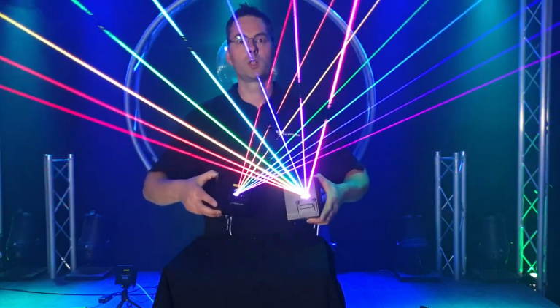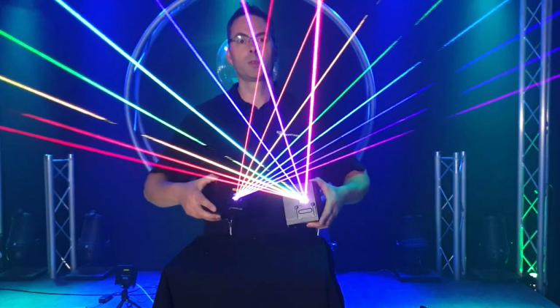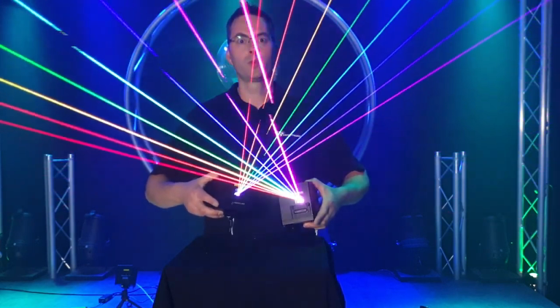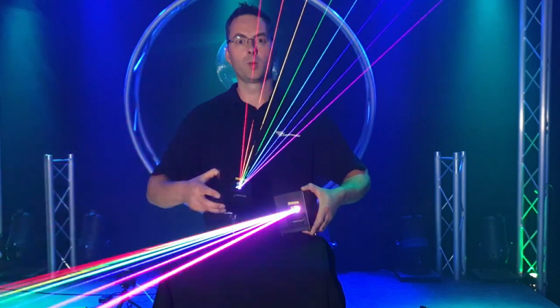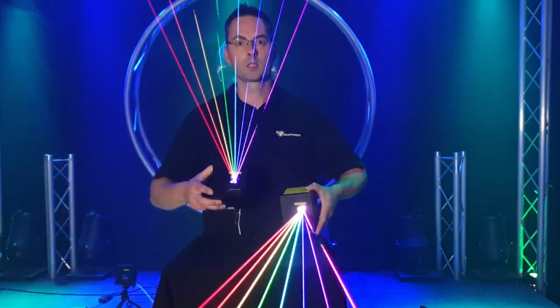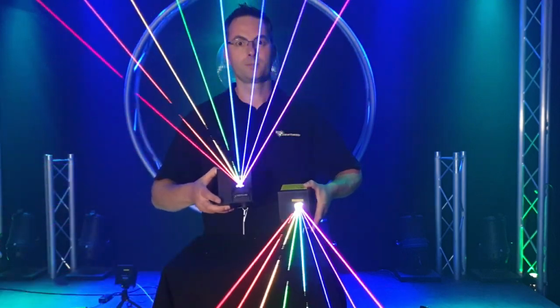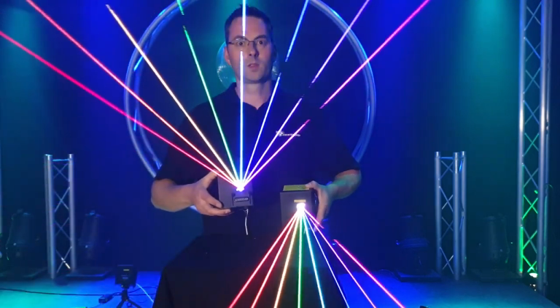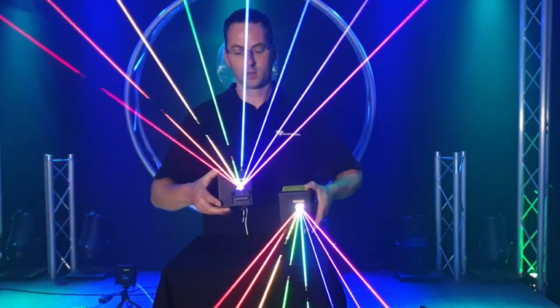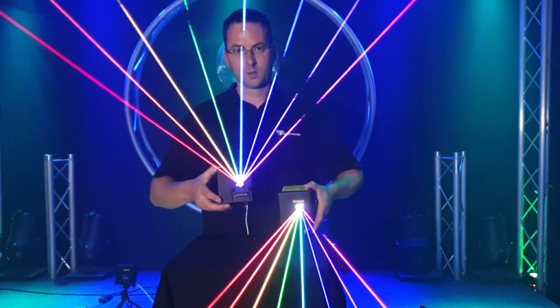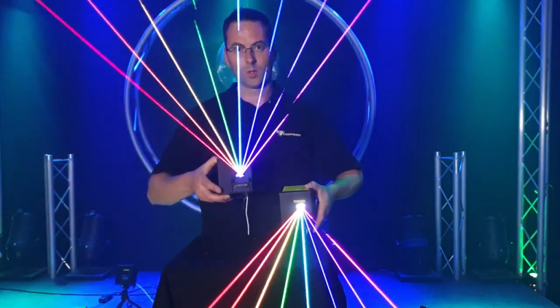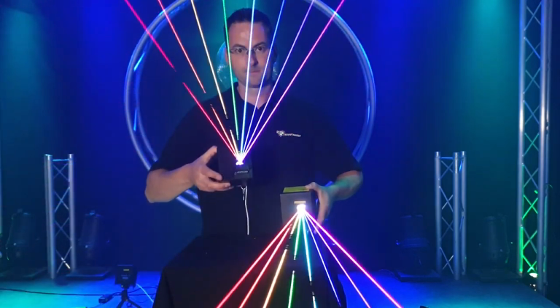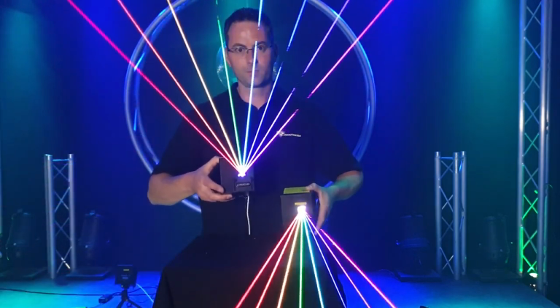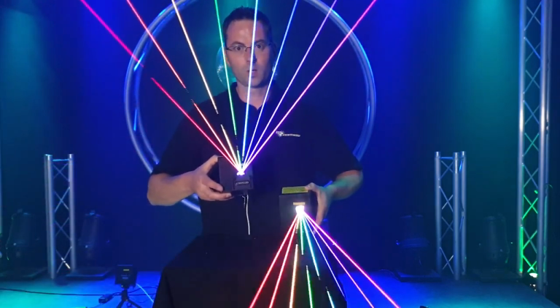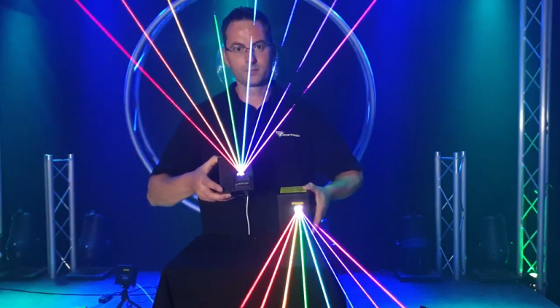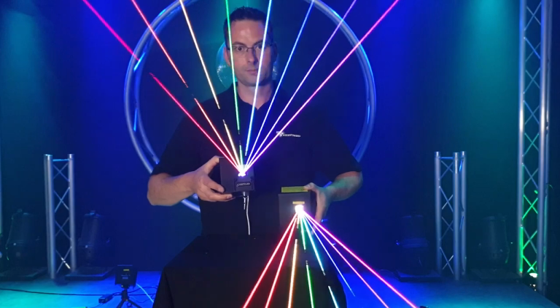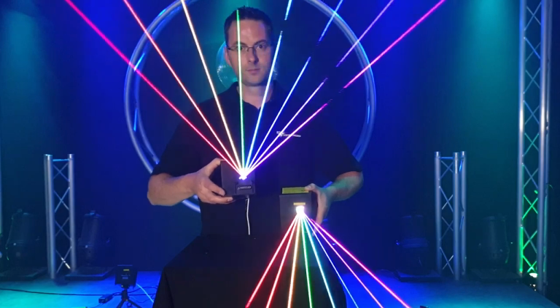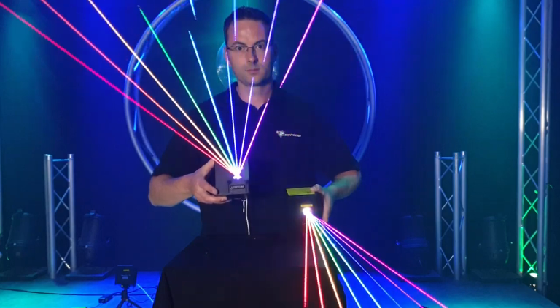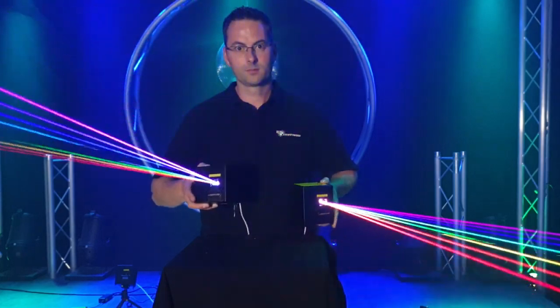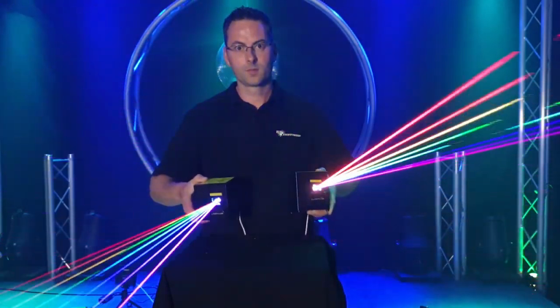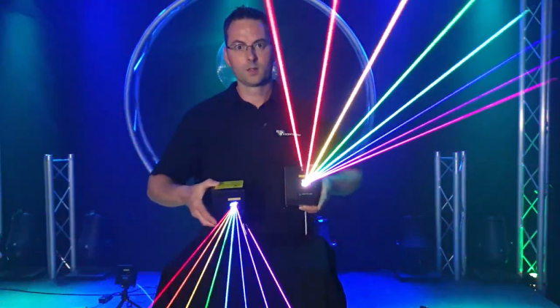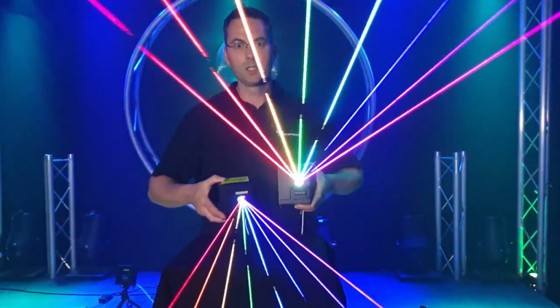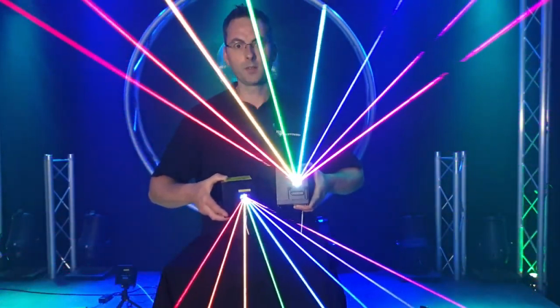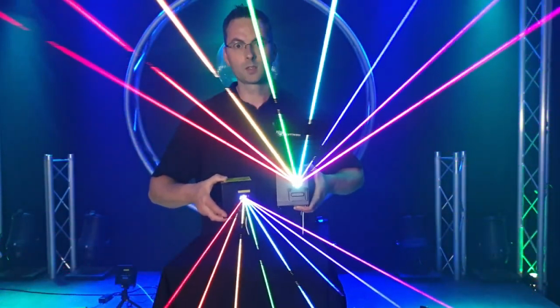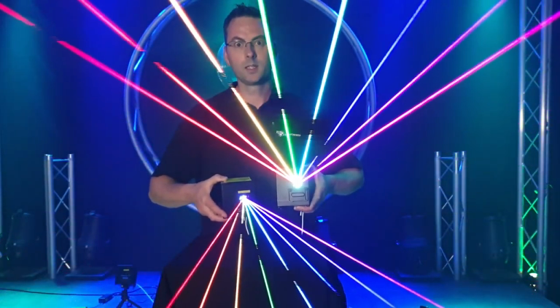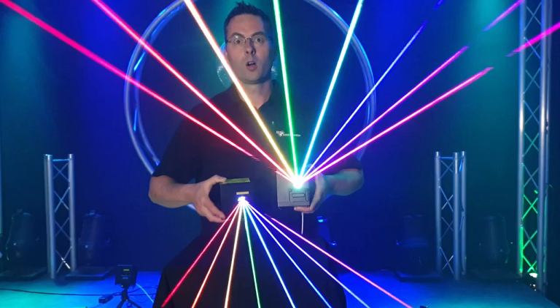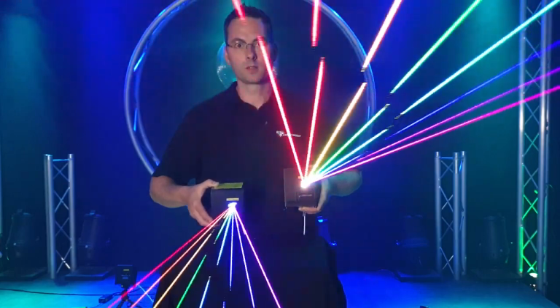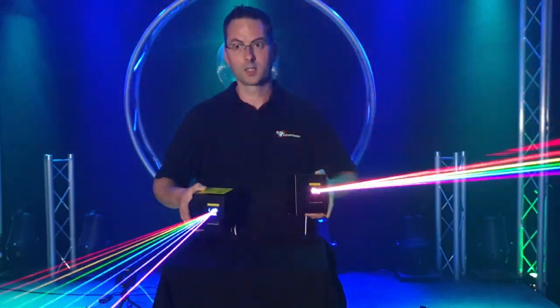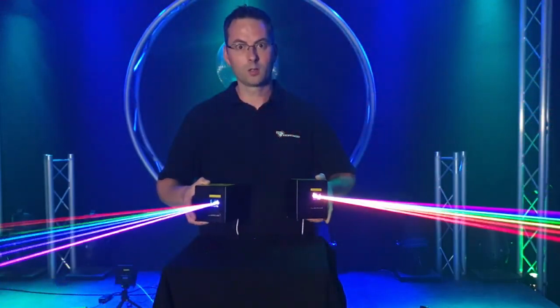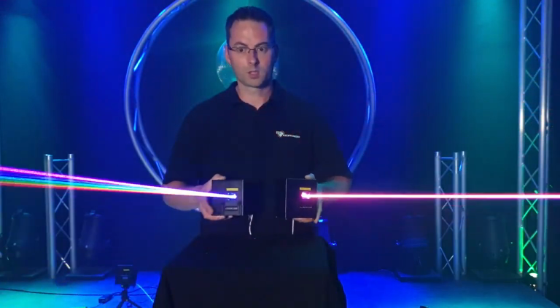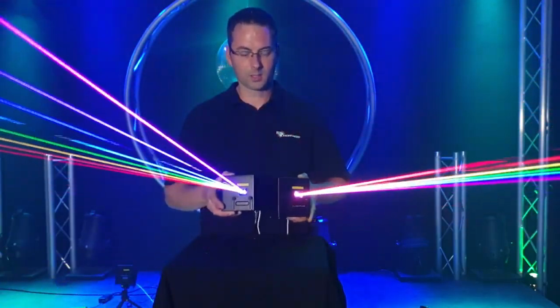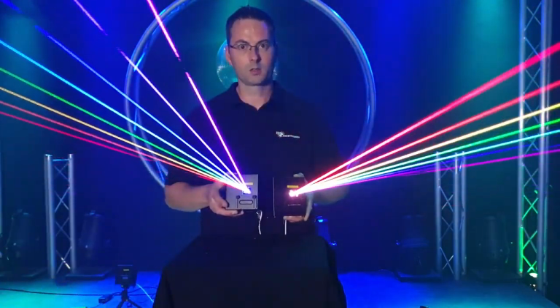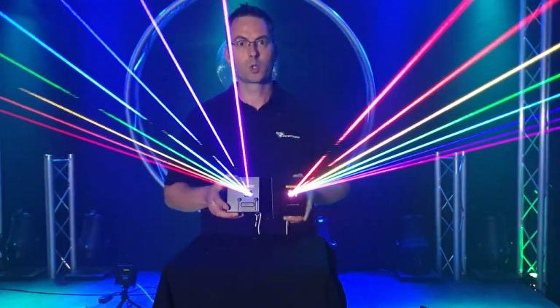You can see it make beautiful rainbow lines. 1 watt, 2 watts. You can see the big difference at a long distance. In the studio it's not as clear to see, but it looks good.